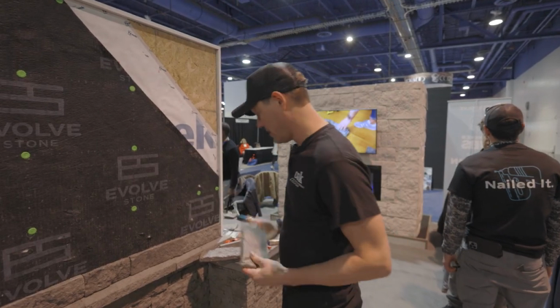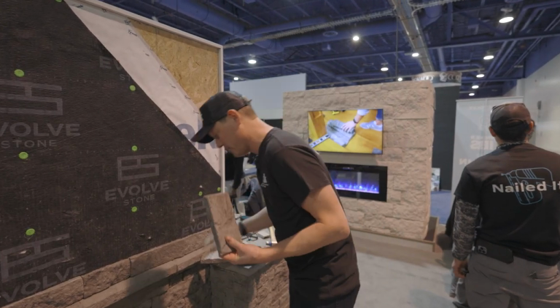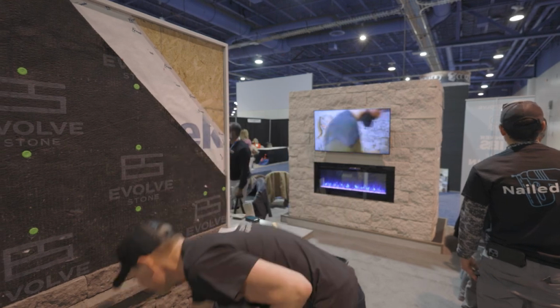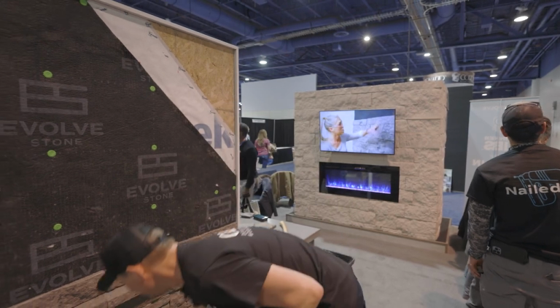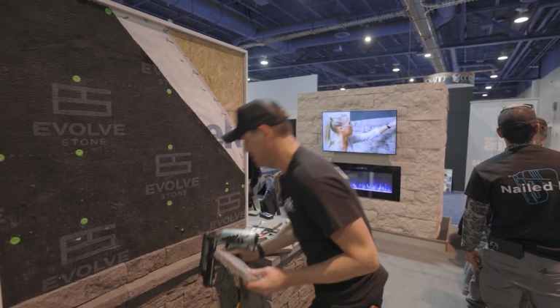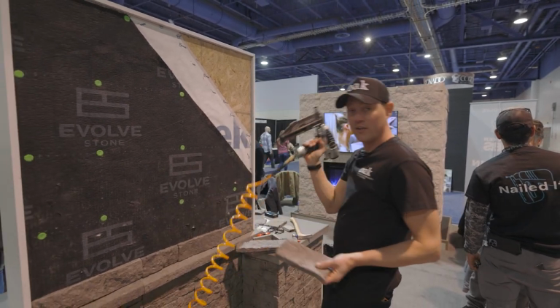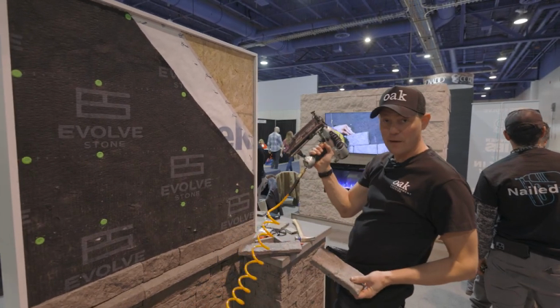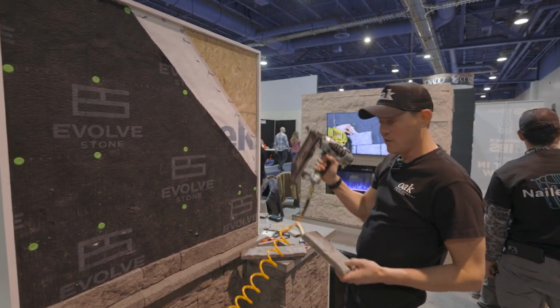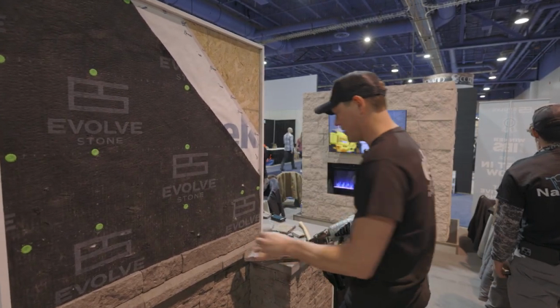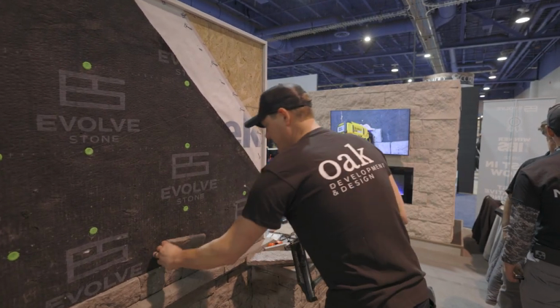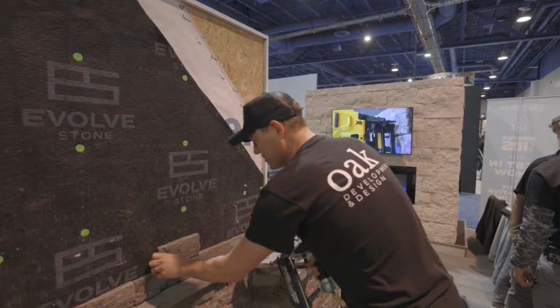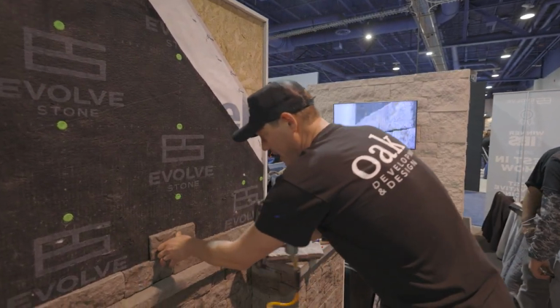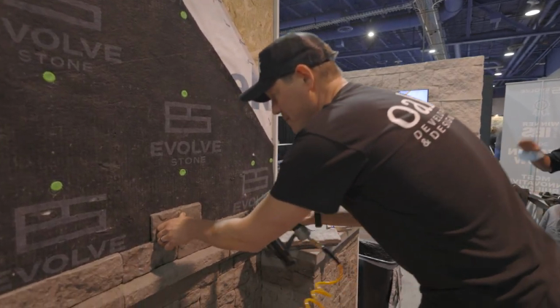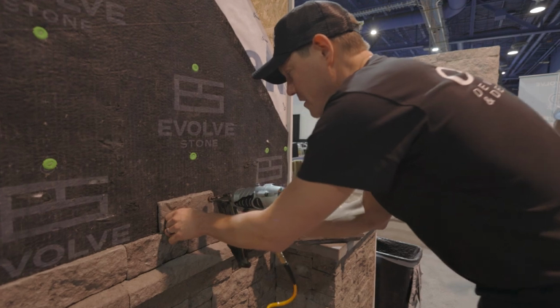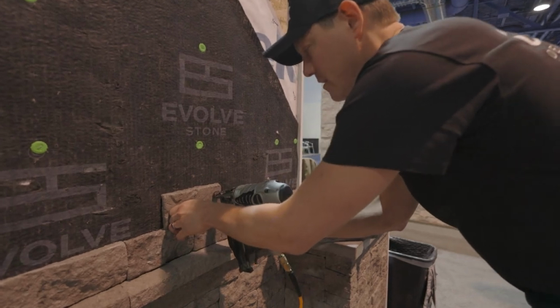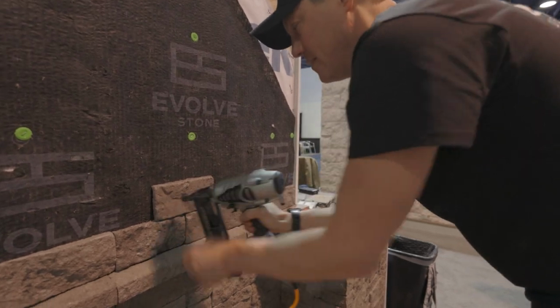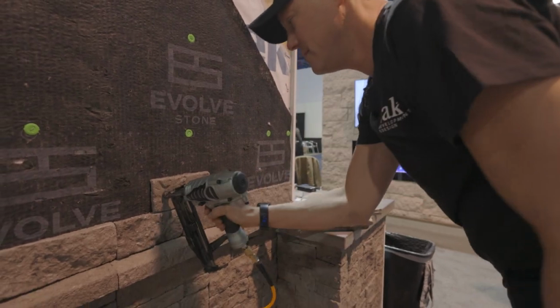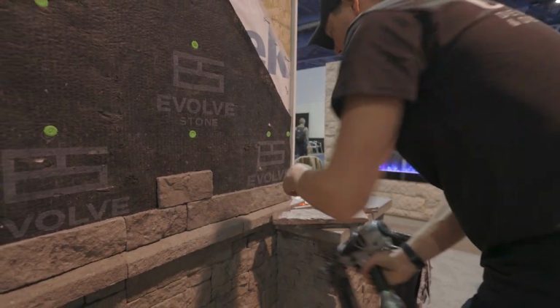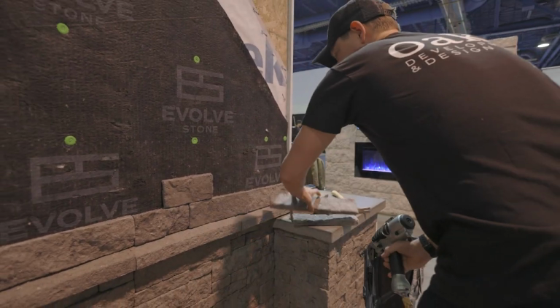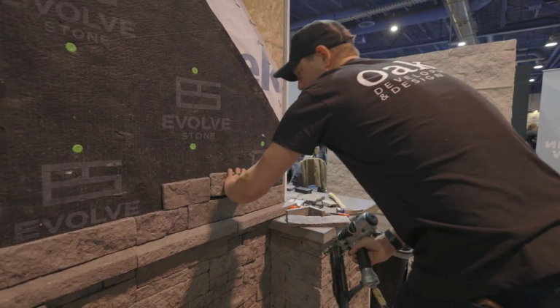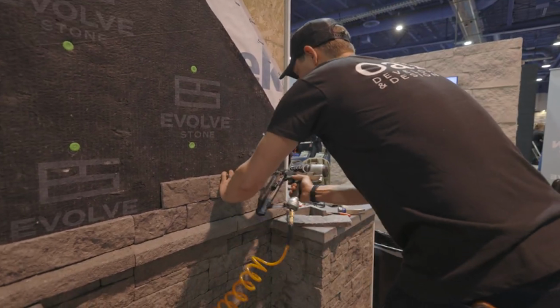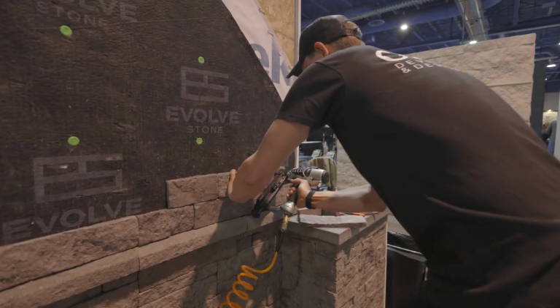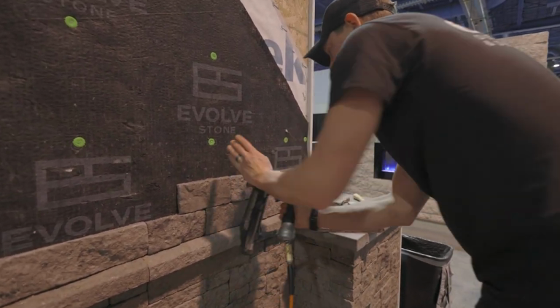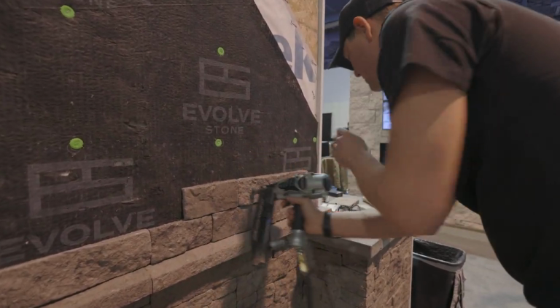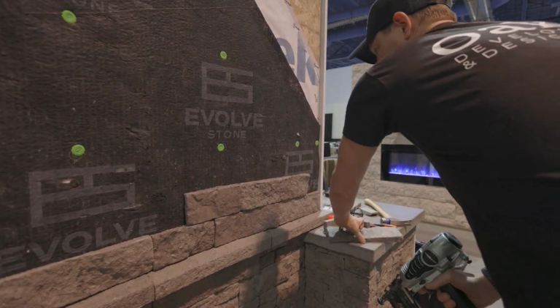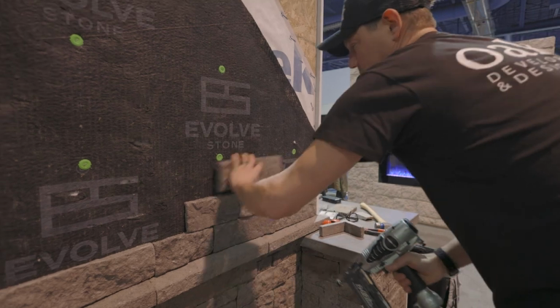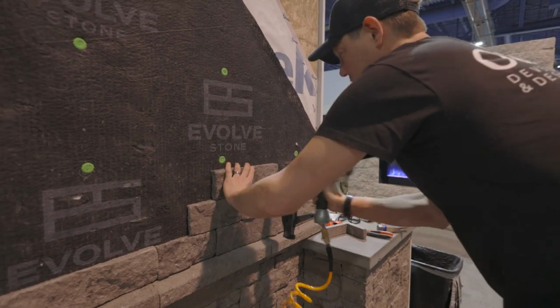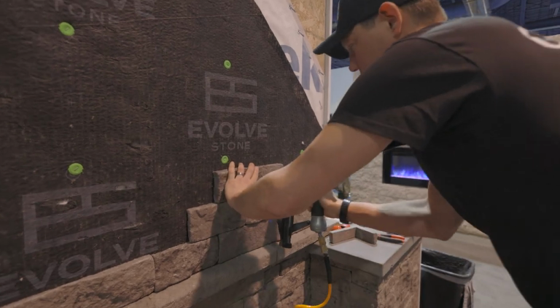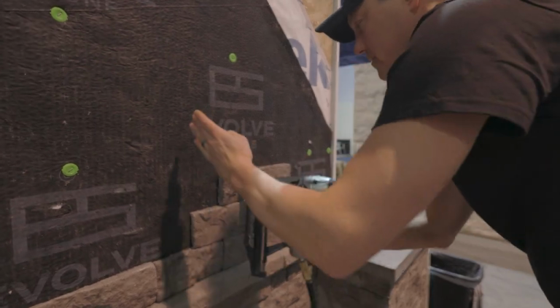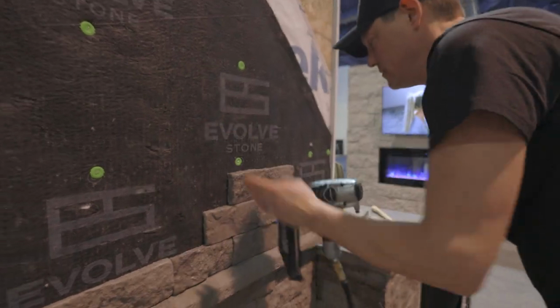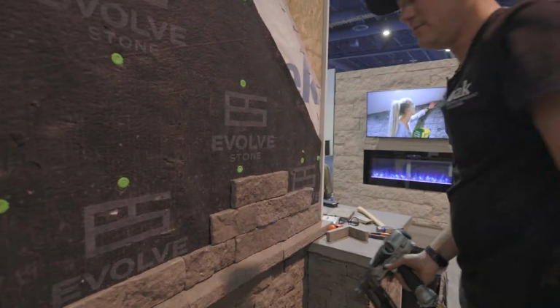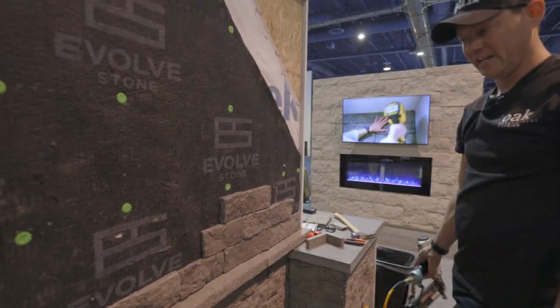So this is going to blow your mind. Use the nail gun. So it goes up — done. Look at this. That's it.